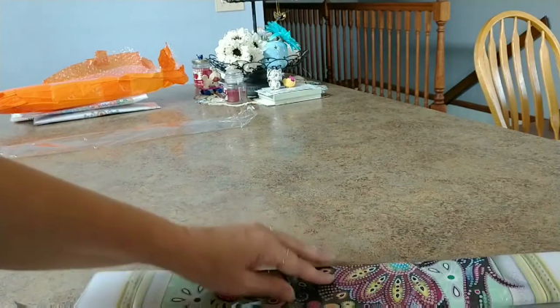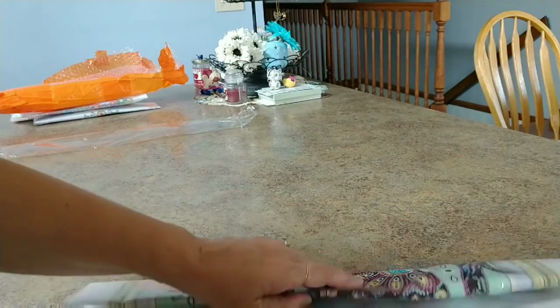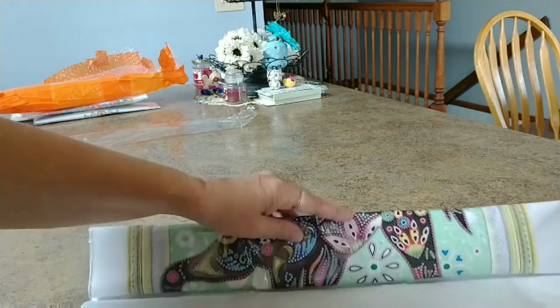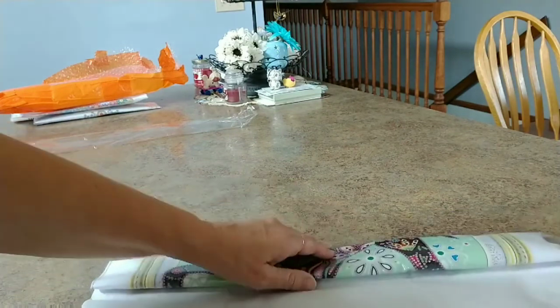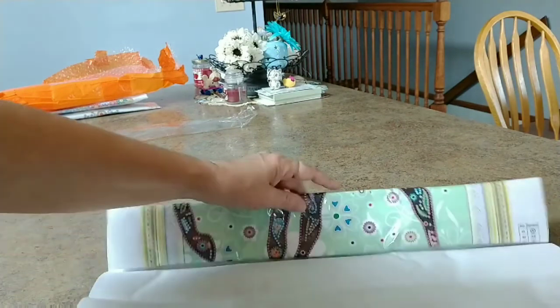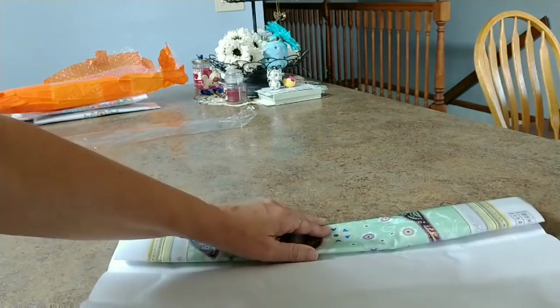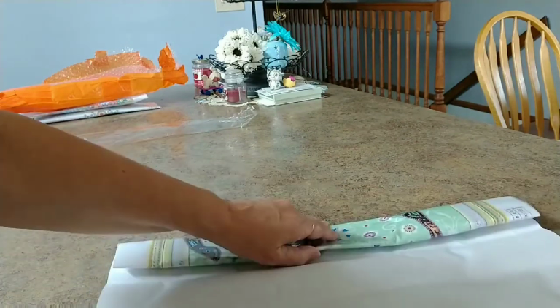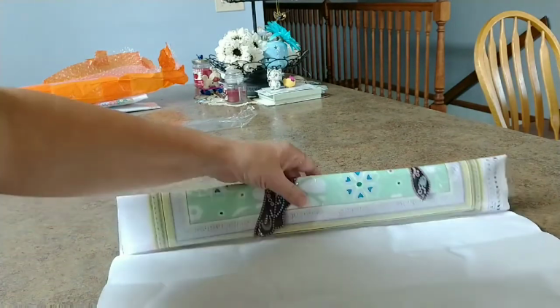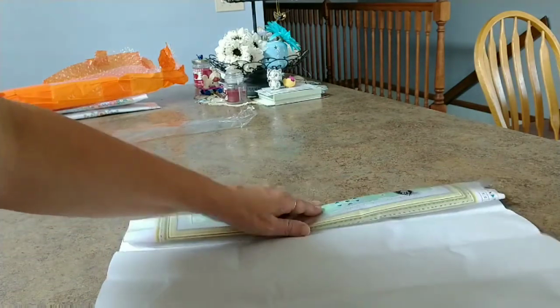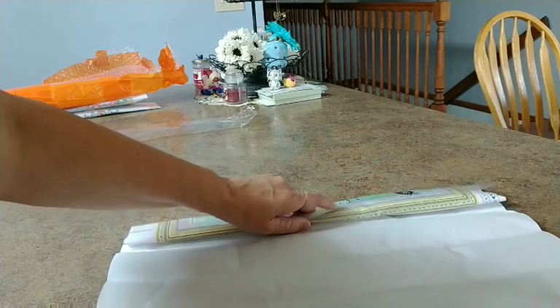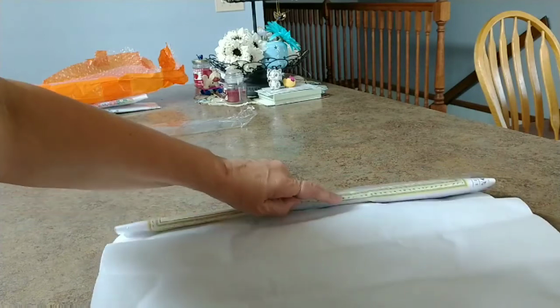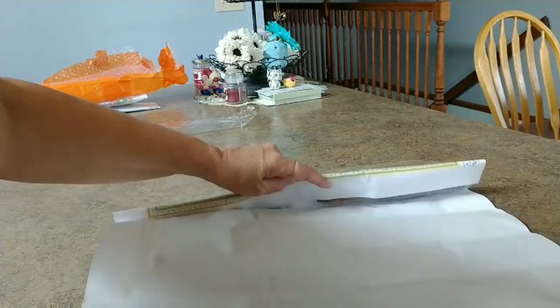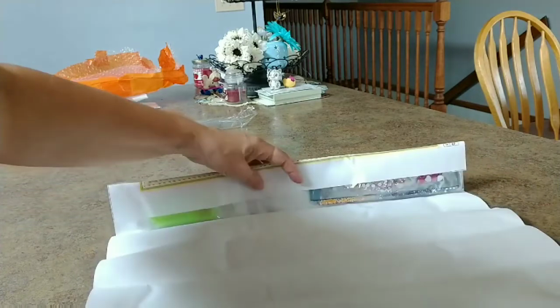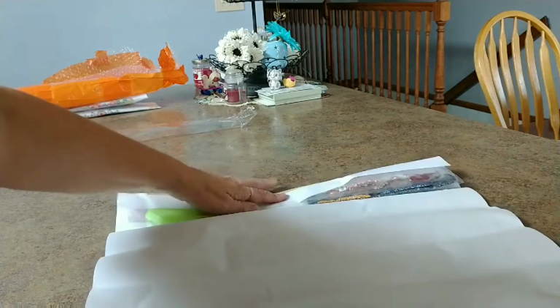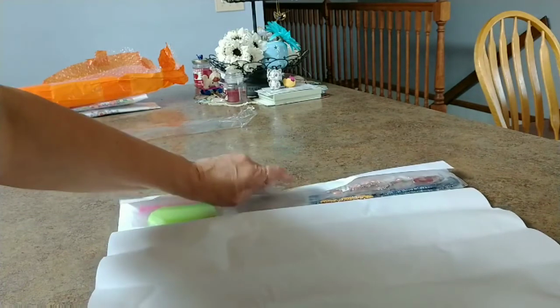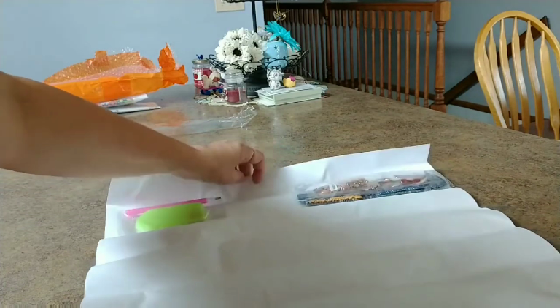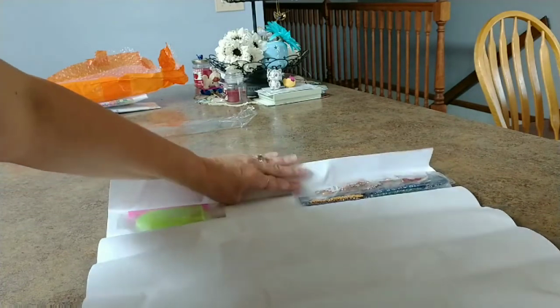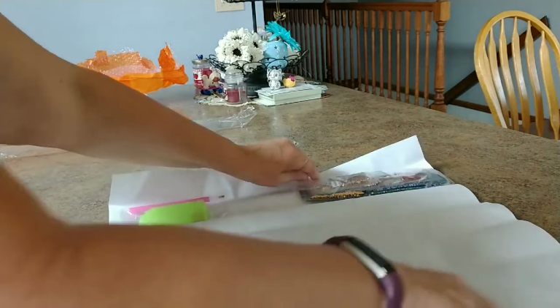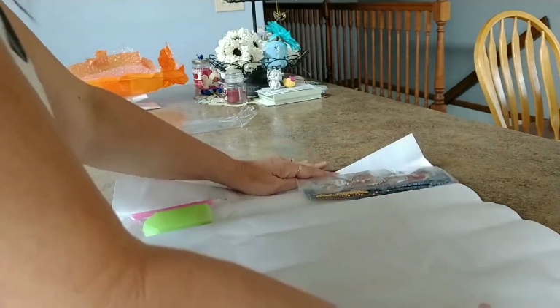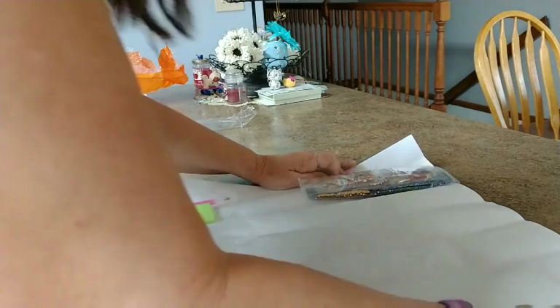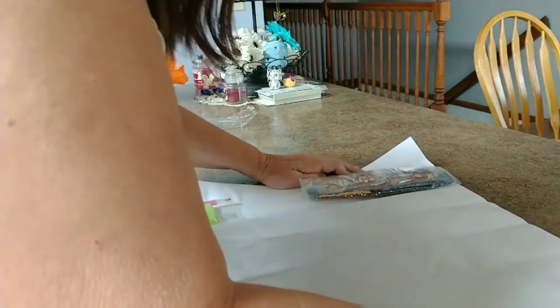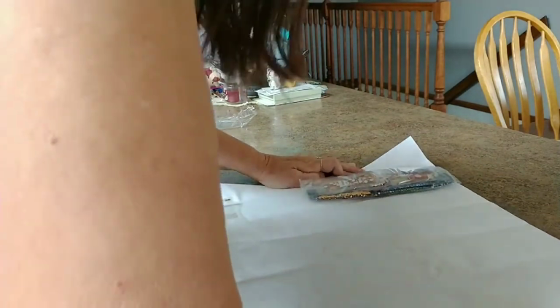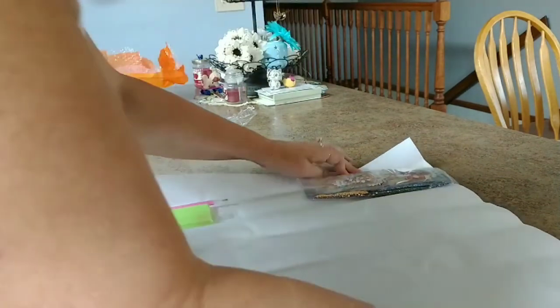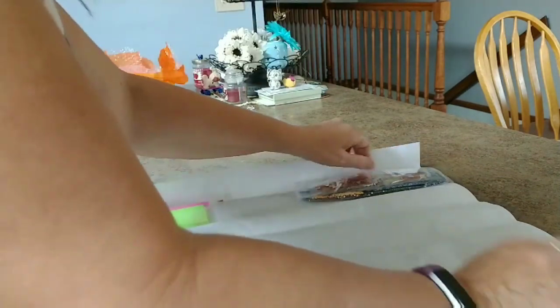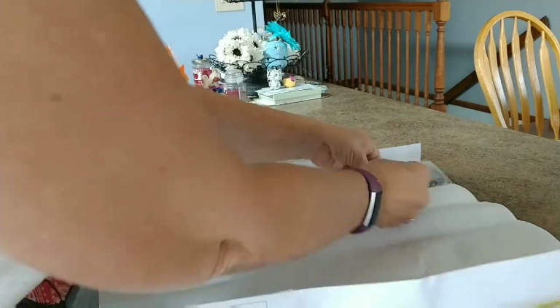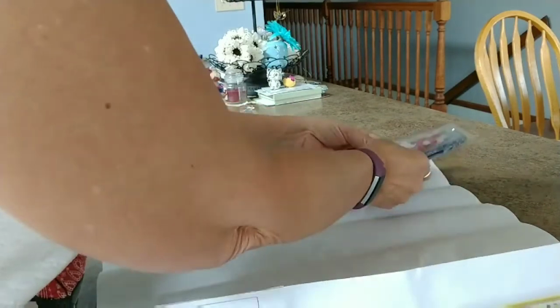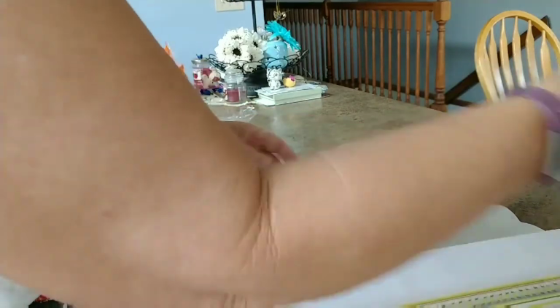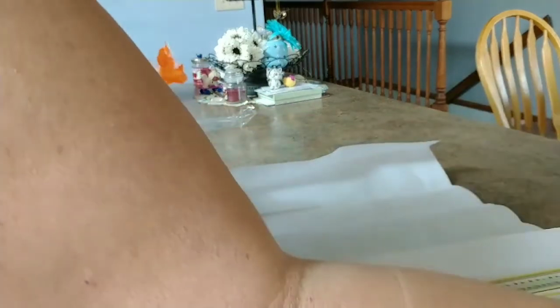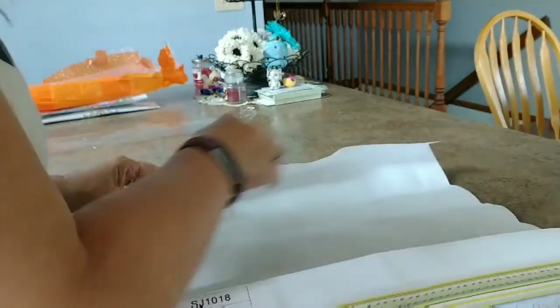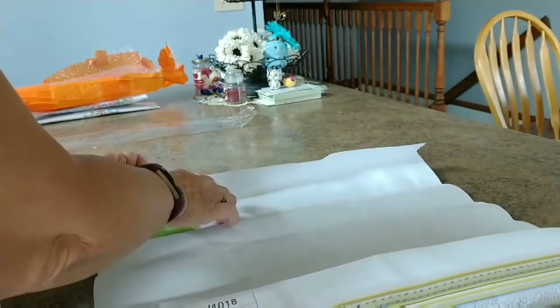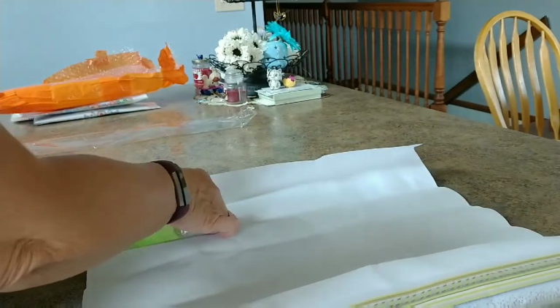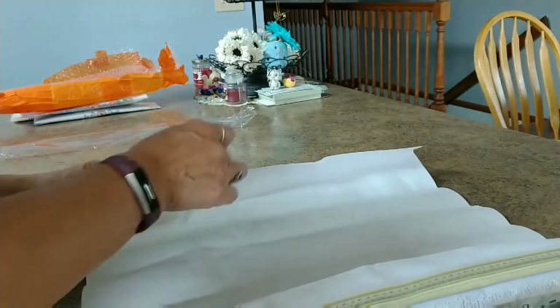Unroll, unroll... and oh my goodness, I can see some beautiful colors in there. Beautiful colors.